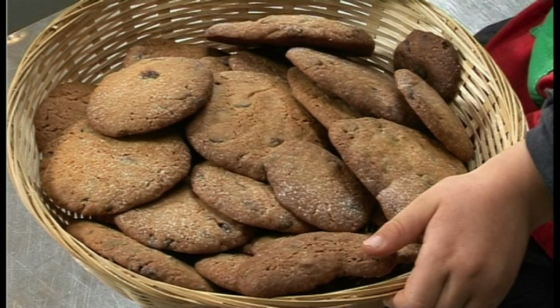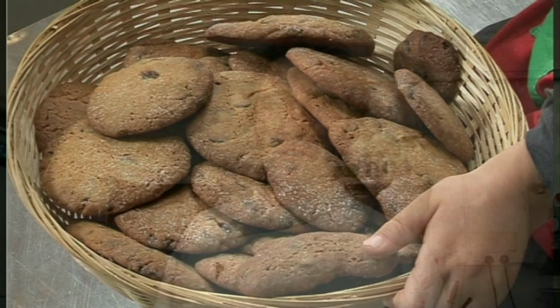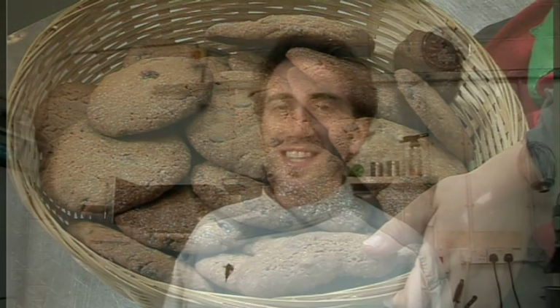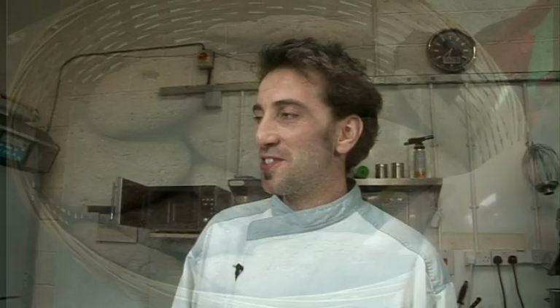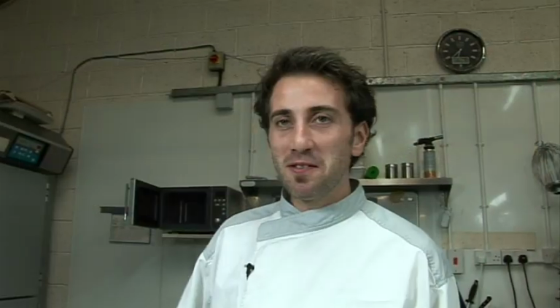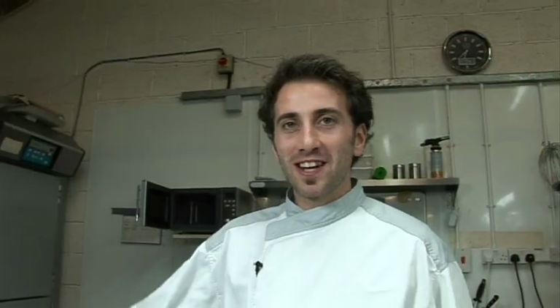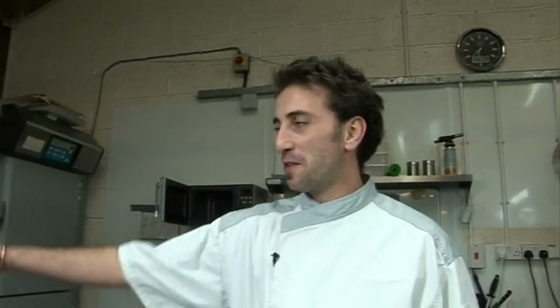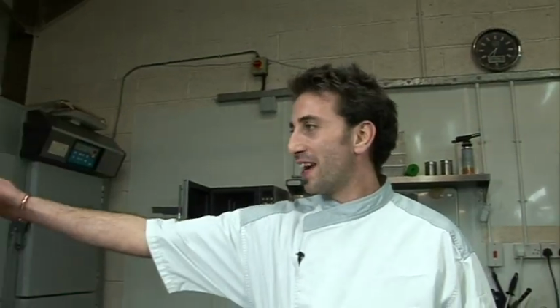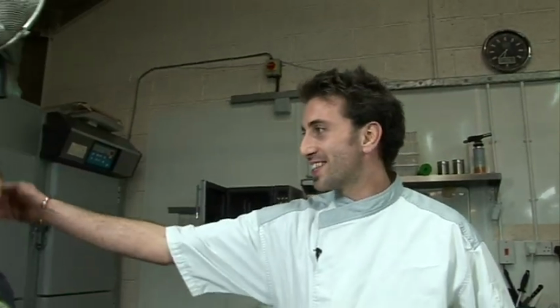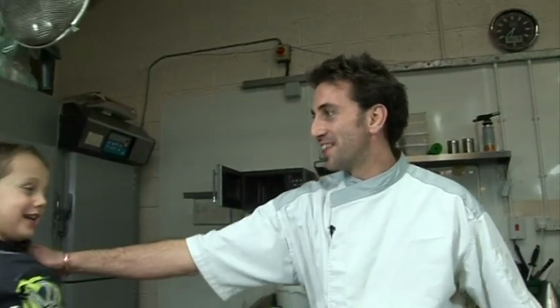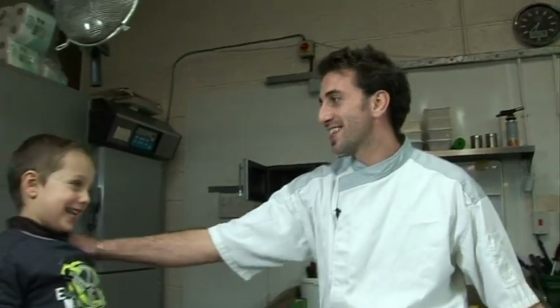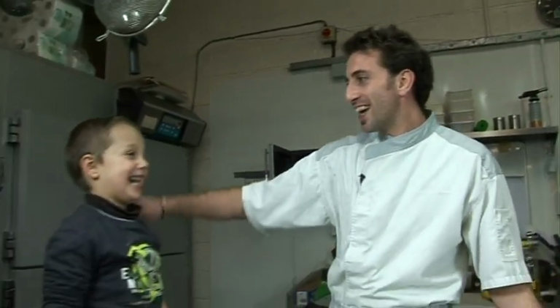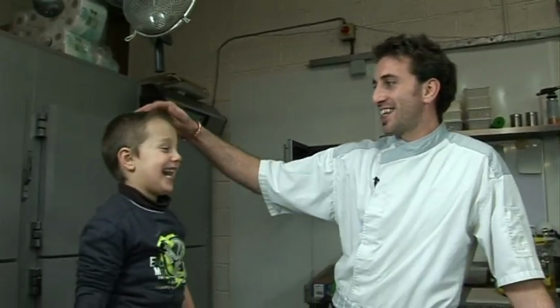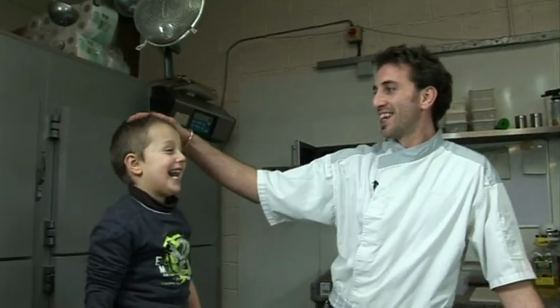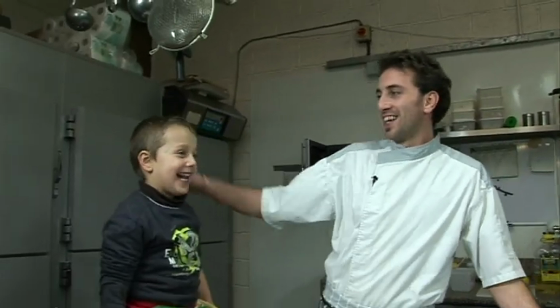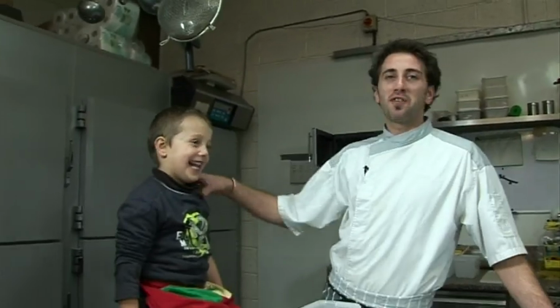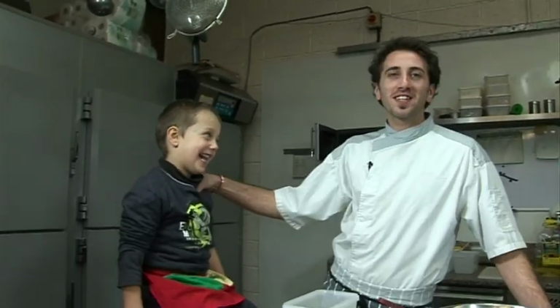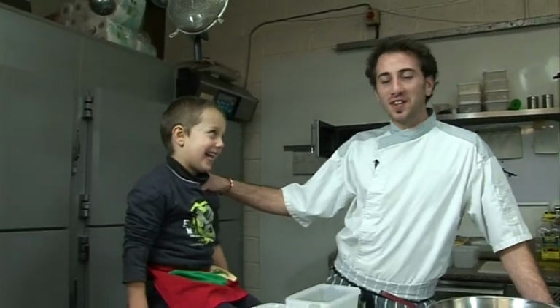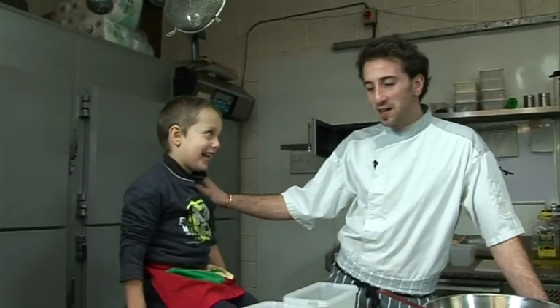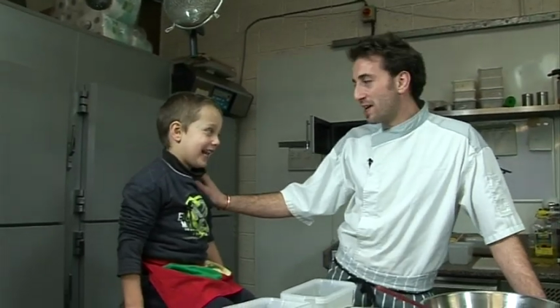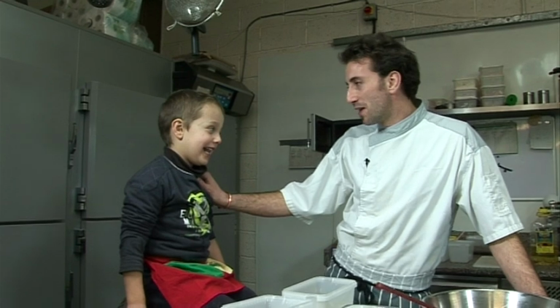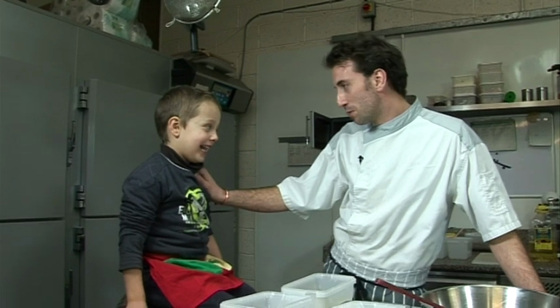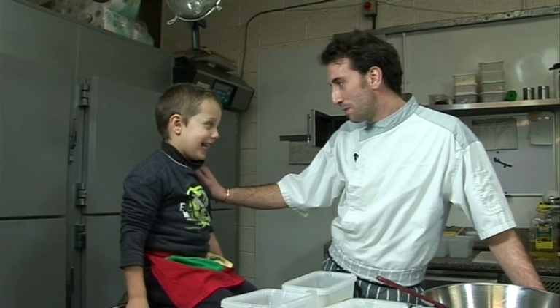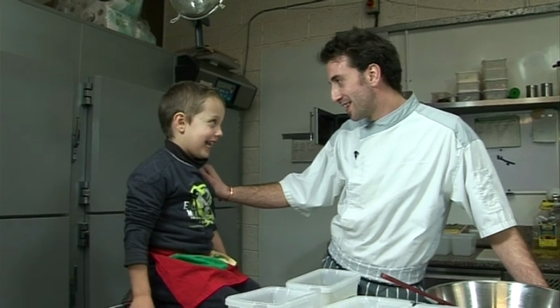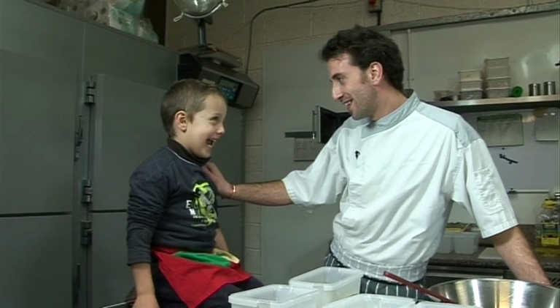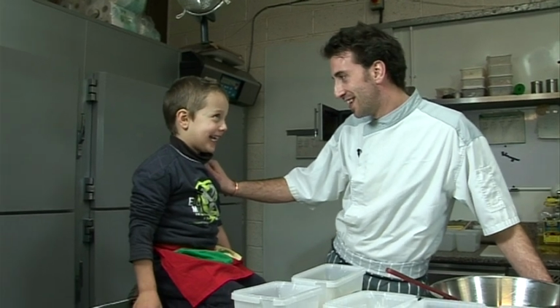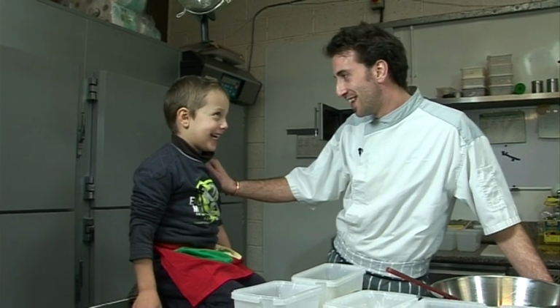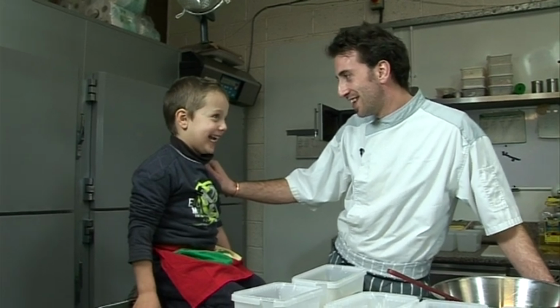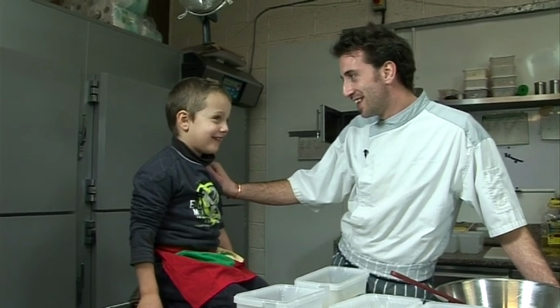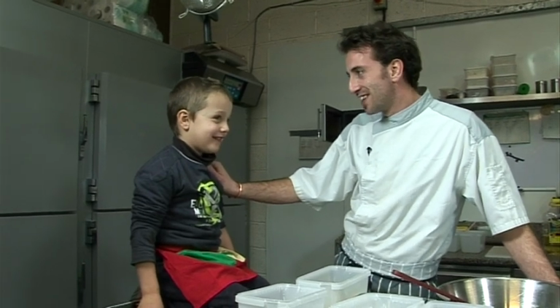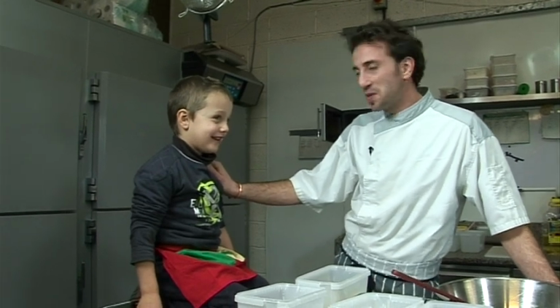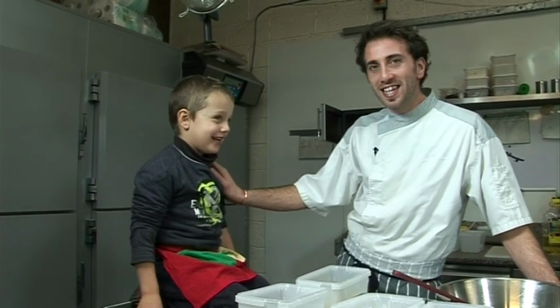Hello everyone! So today we're gonna cook with my son, Tyk. He's four years old, and we're gonna make — what are we gonna make? Cookies! Some cookies.